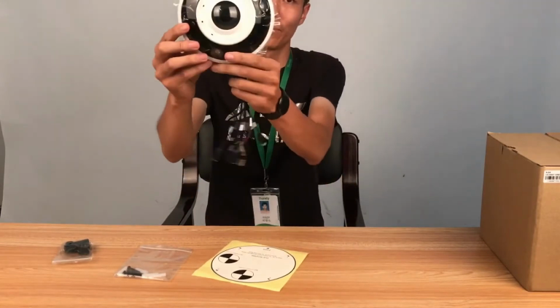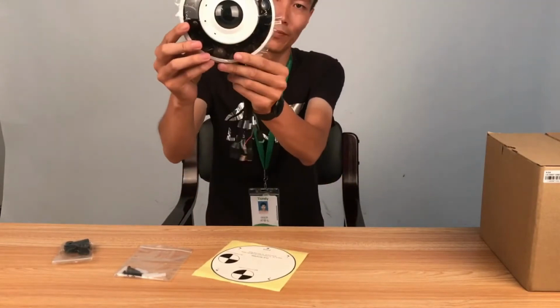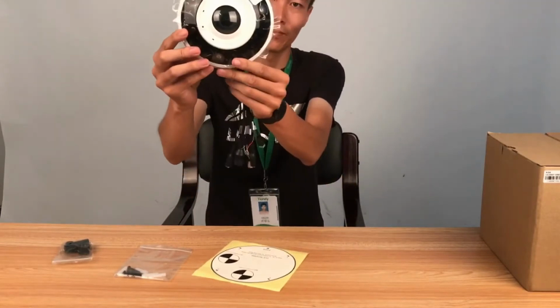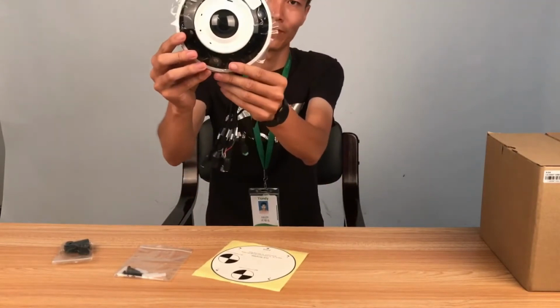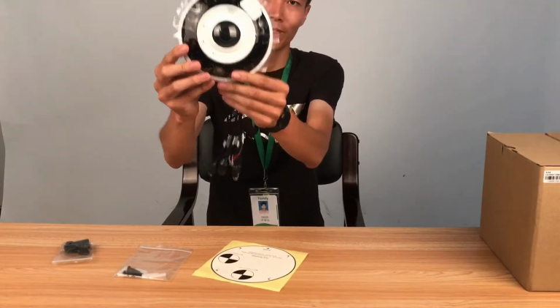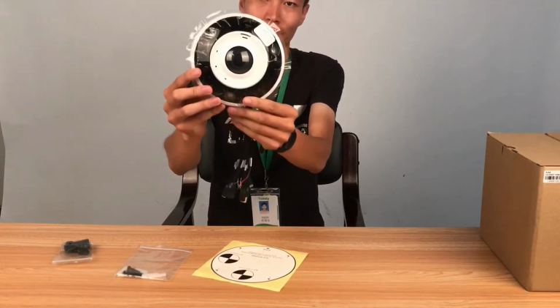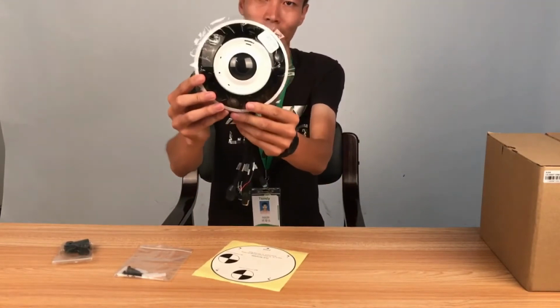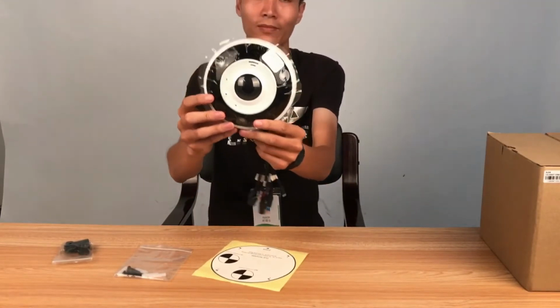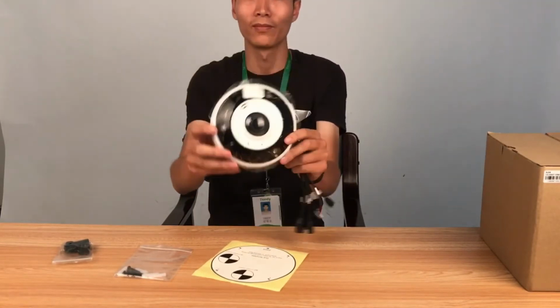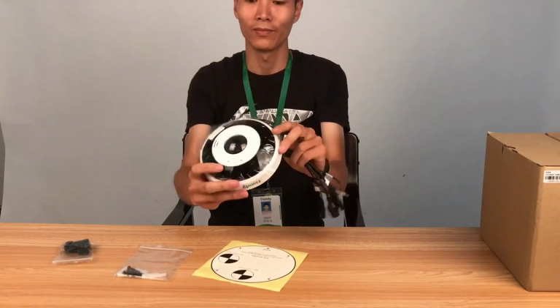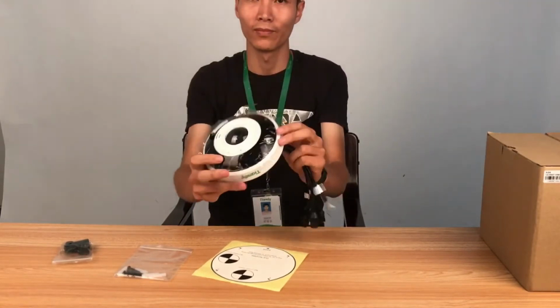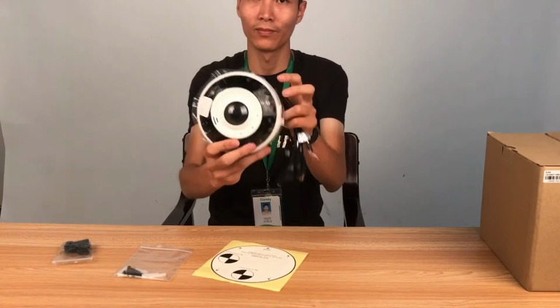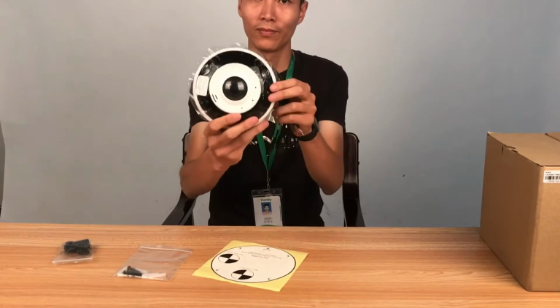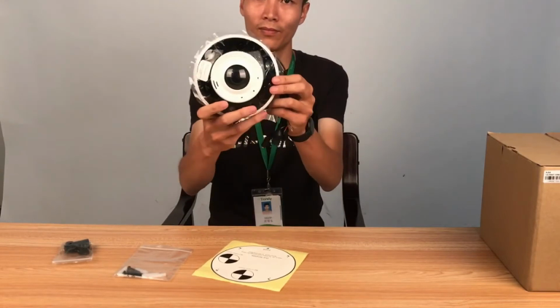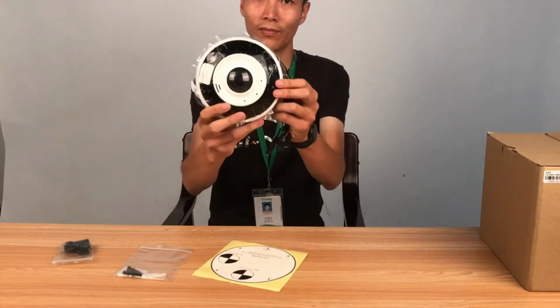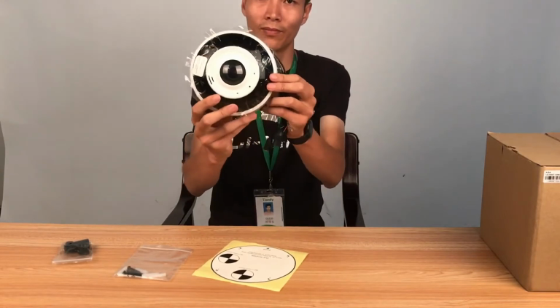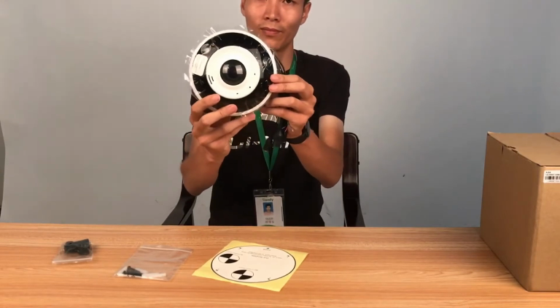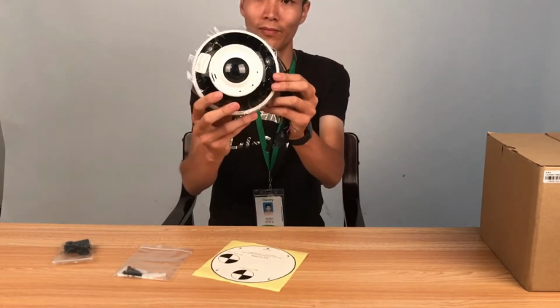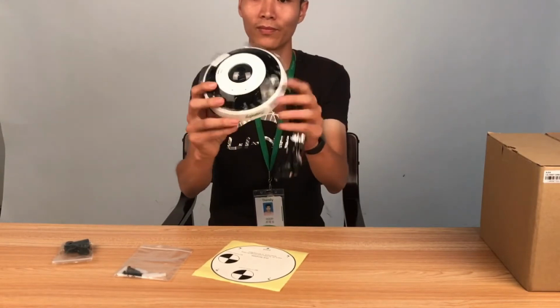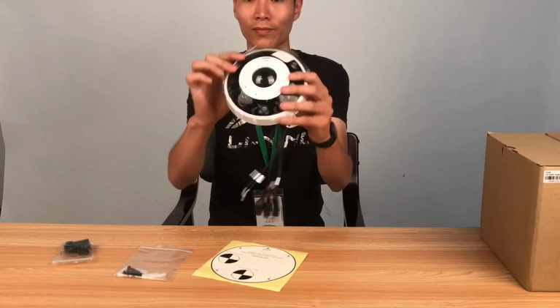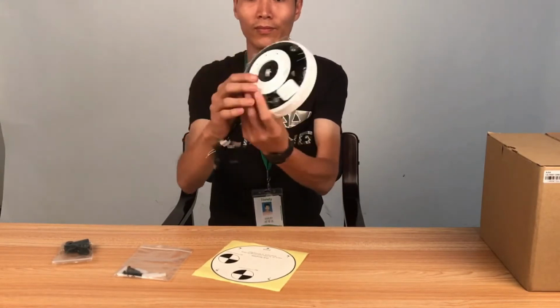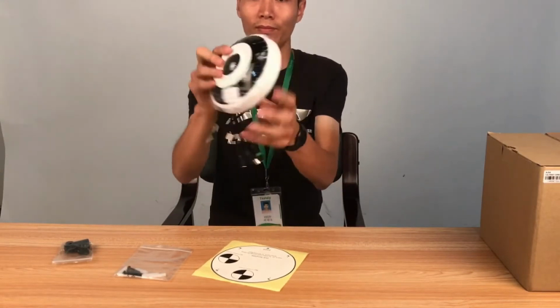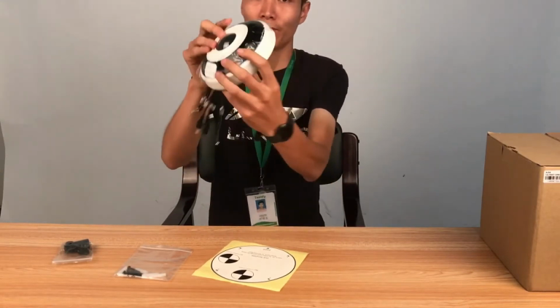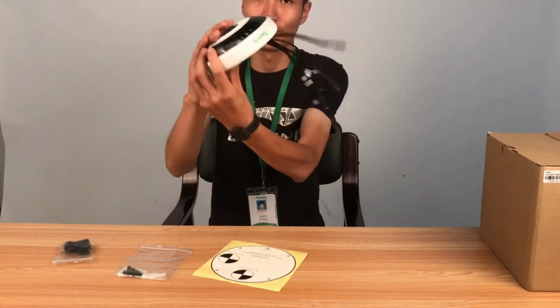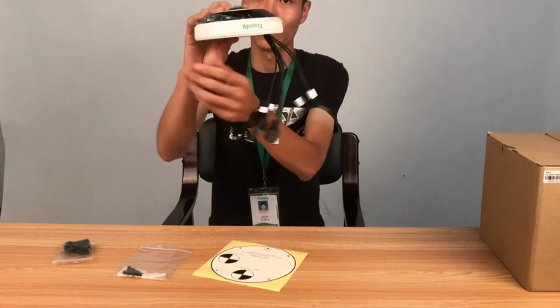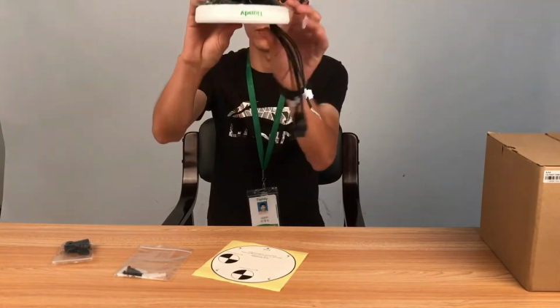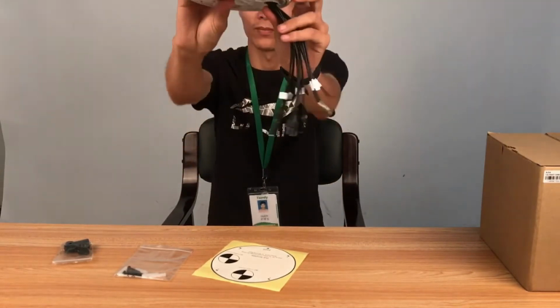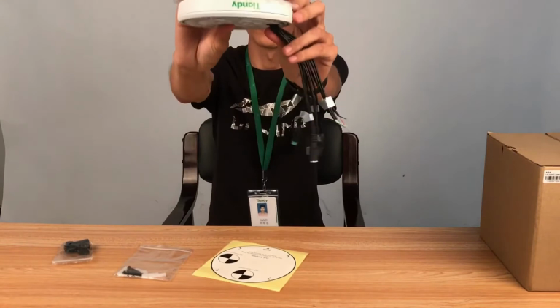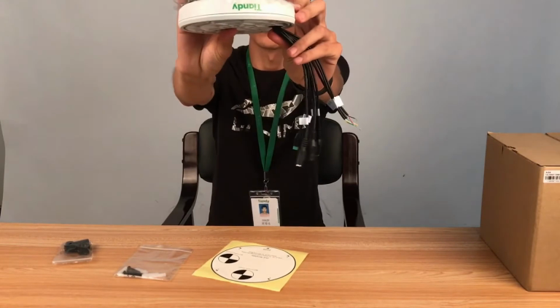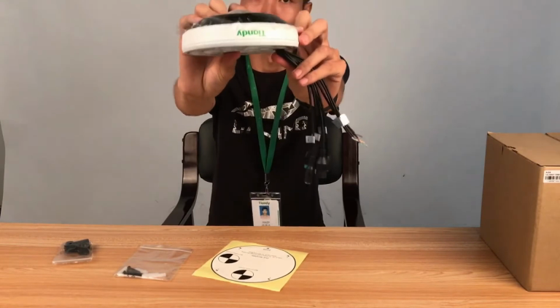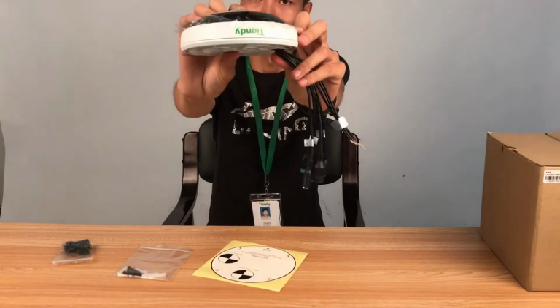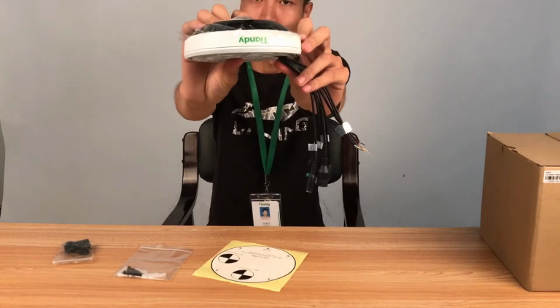We can see the color of it. The color is mainly black and white with the green Tiendi logo. Very beautiful.